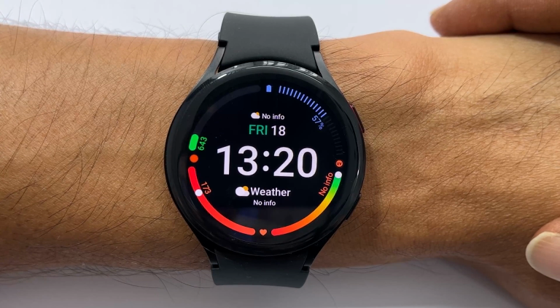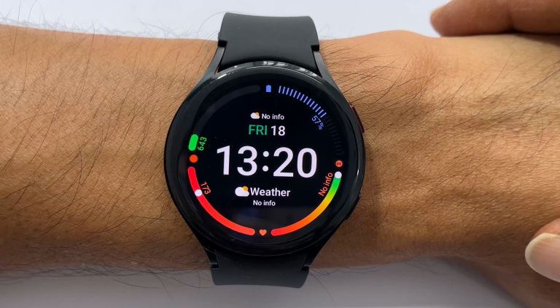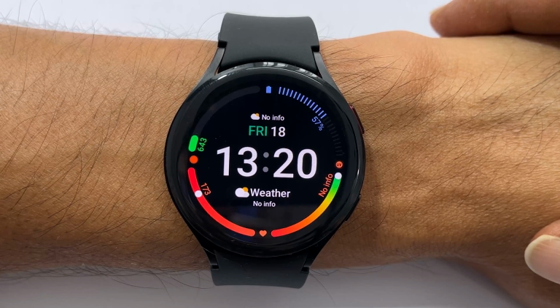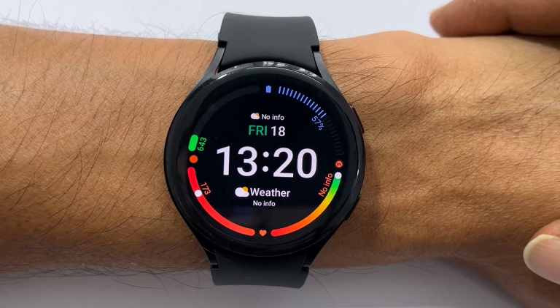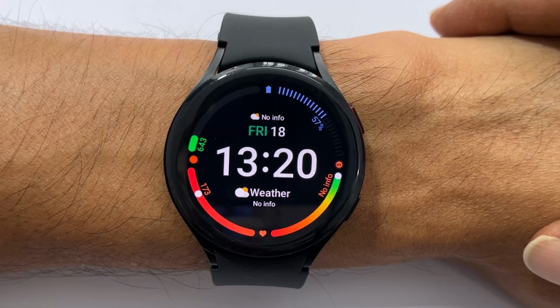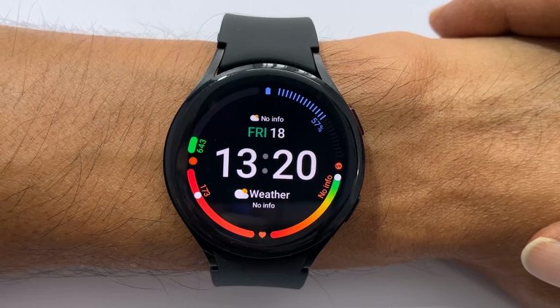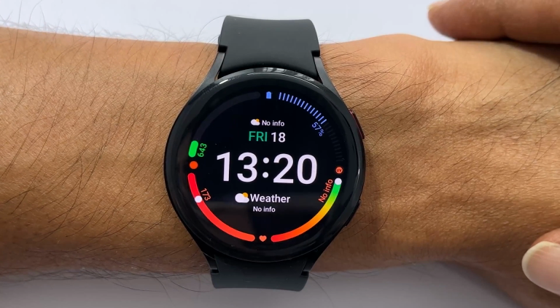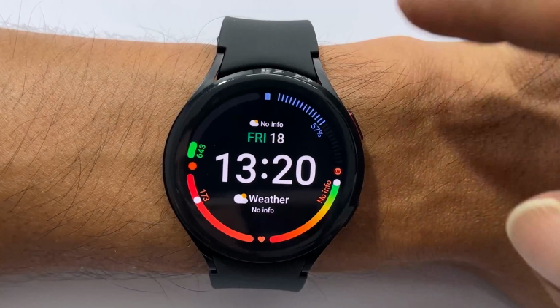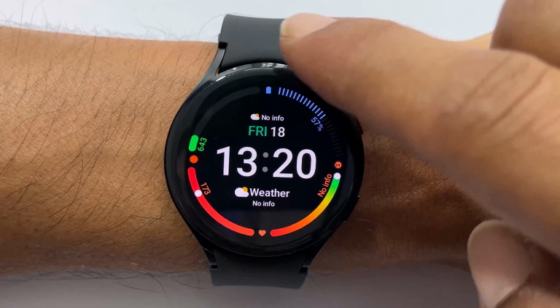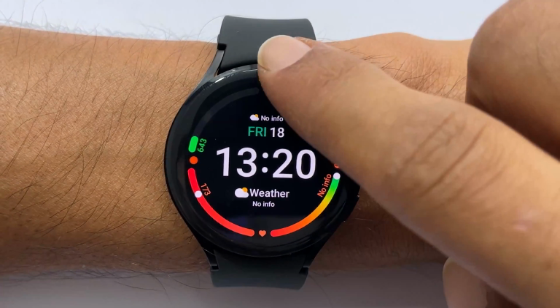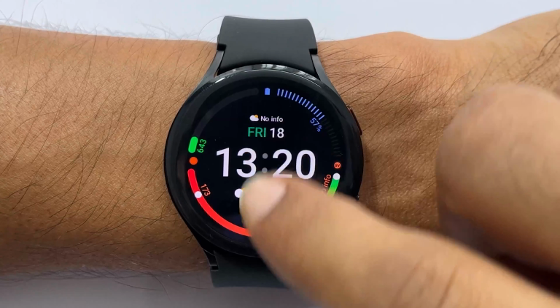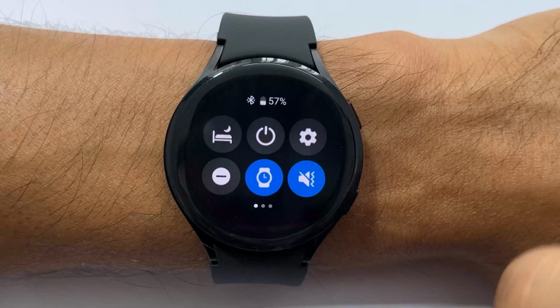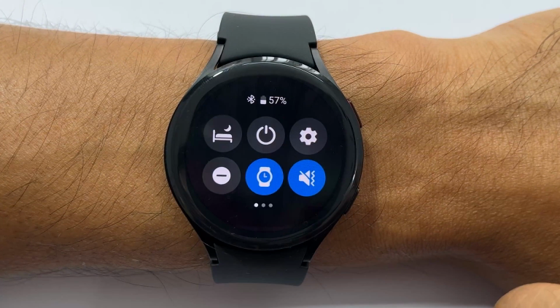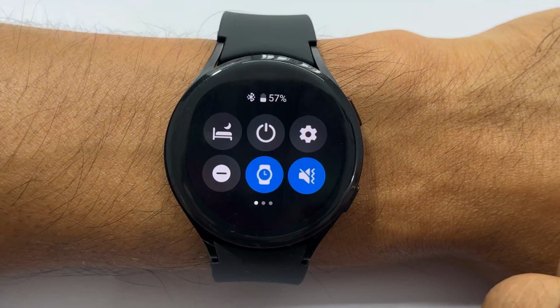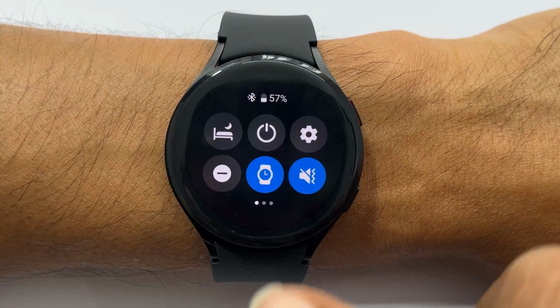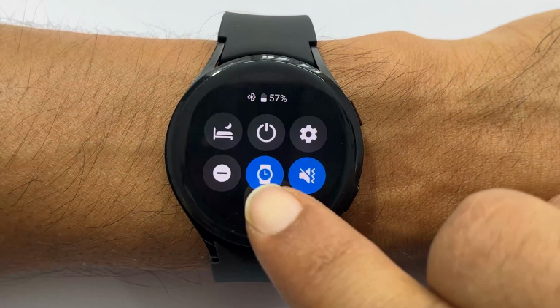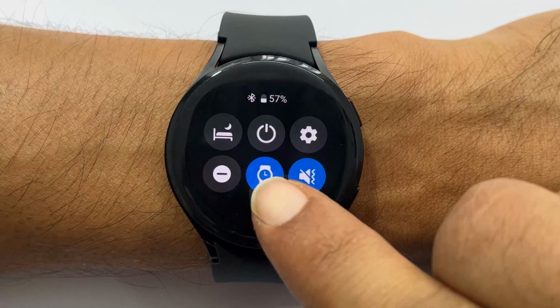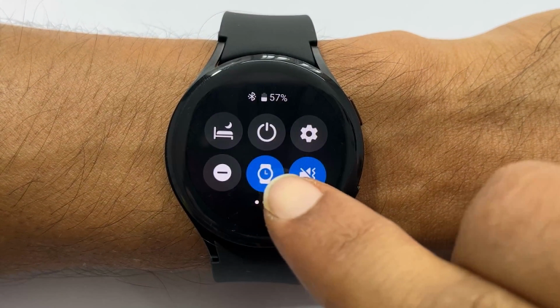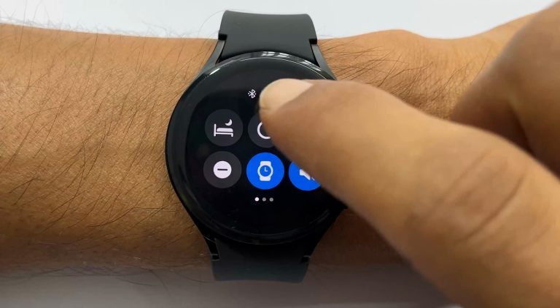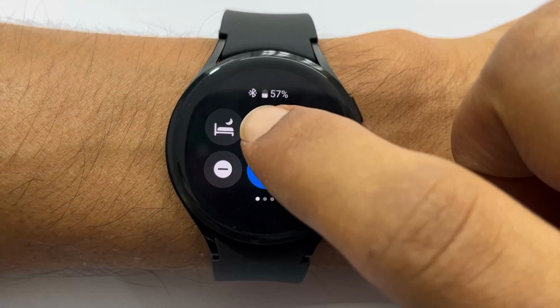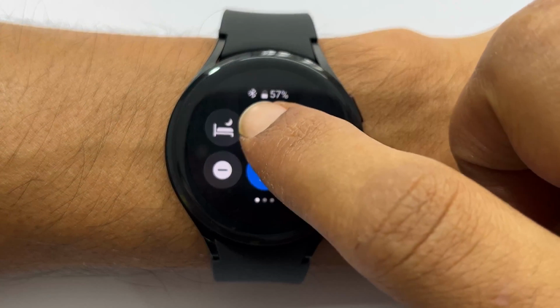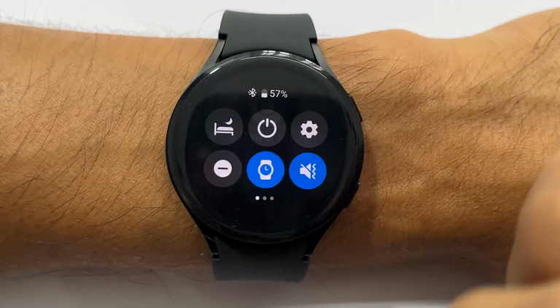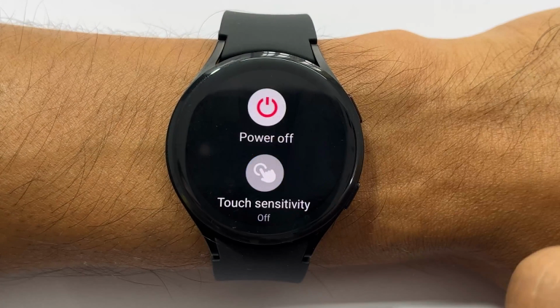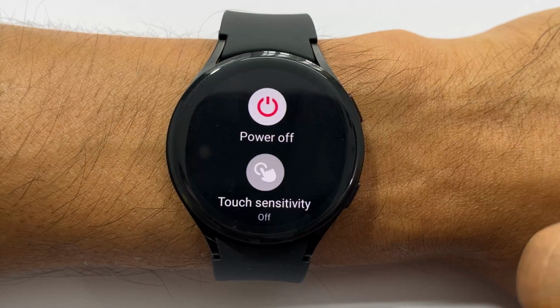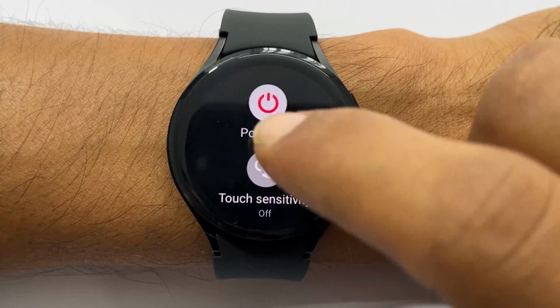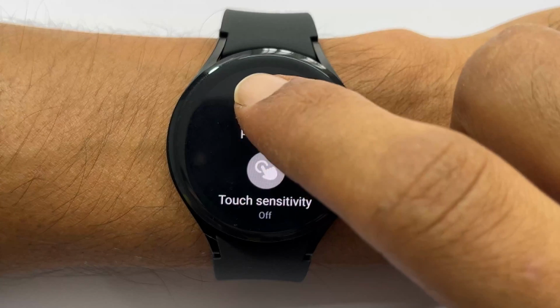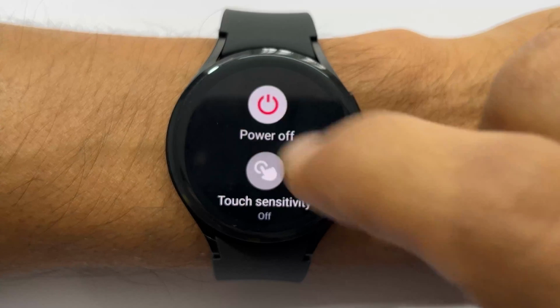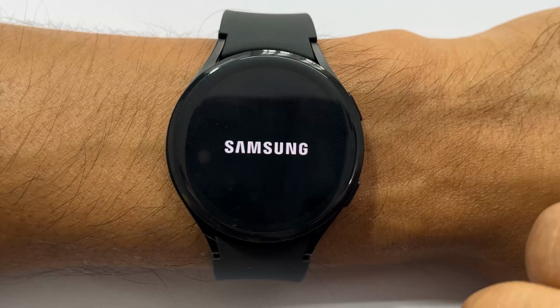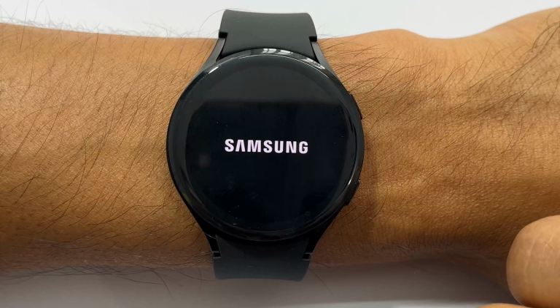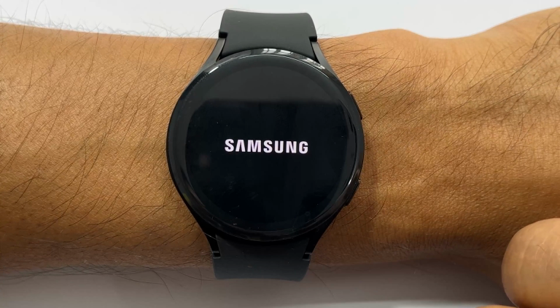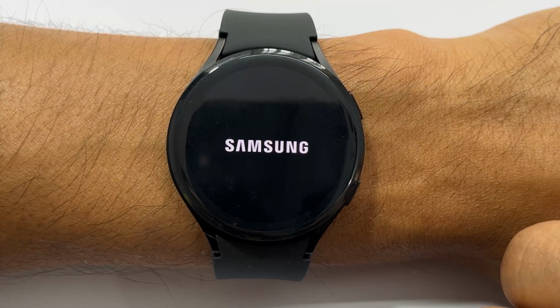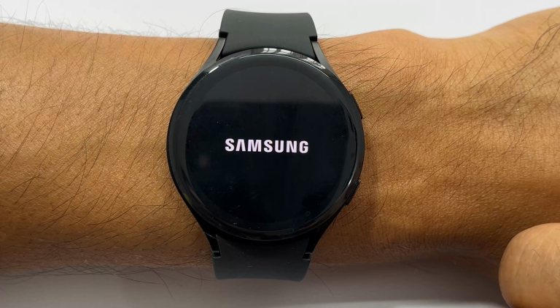One way is going to the quick panel by swiping down on the screen. Here is the power button. Tap on it to turn it off. It has vibrated and is completely off now.